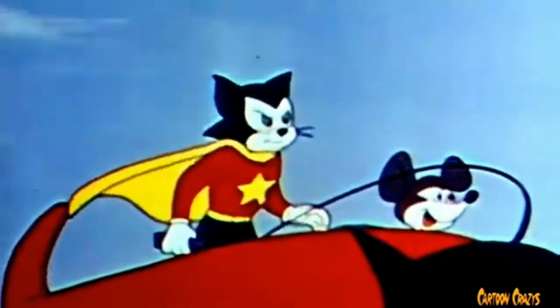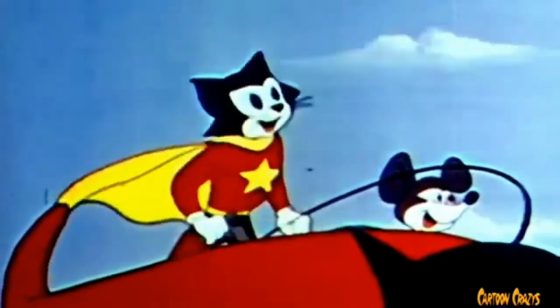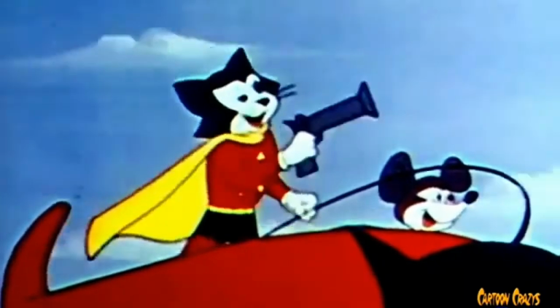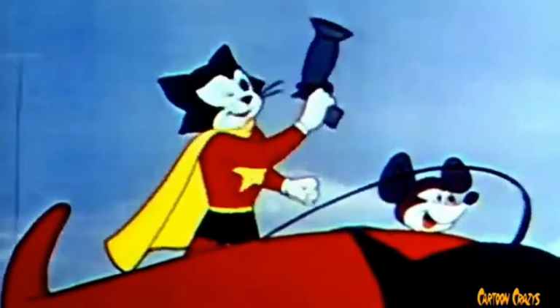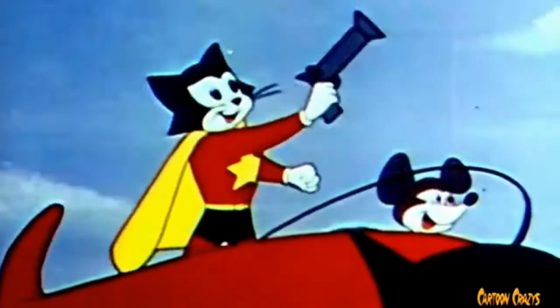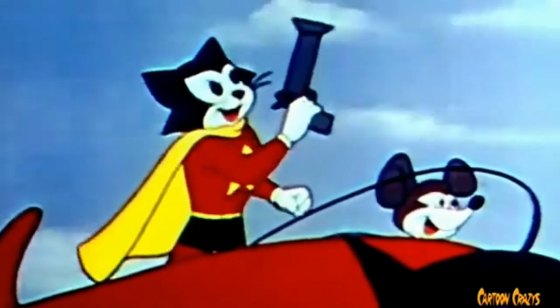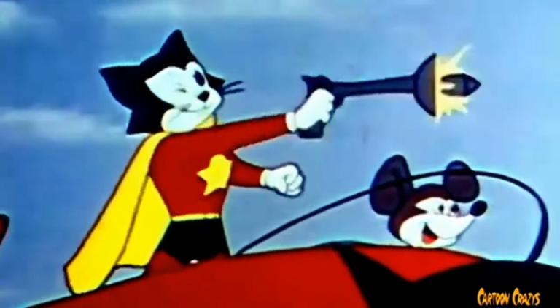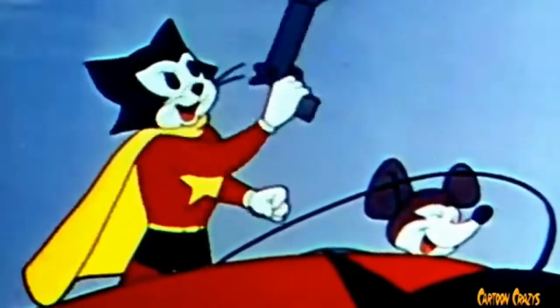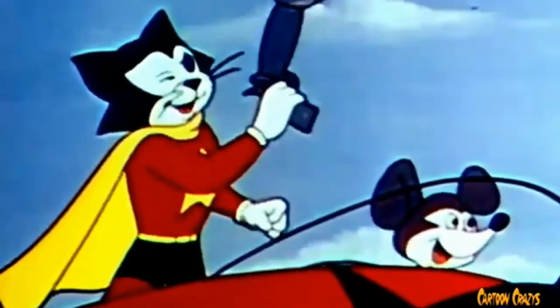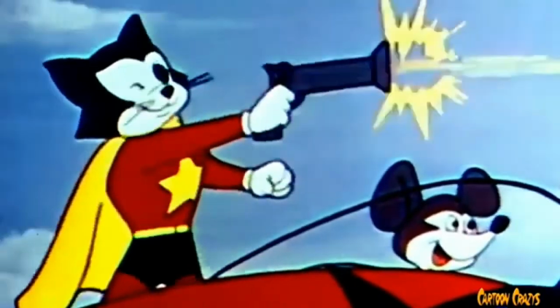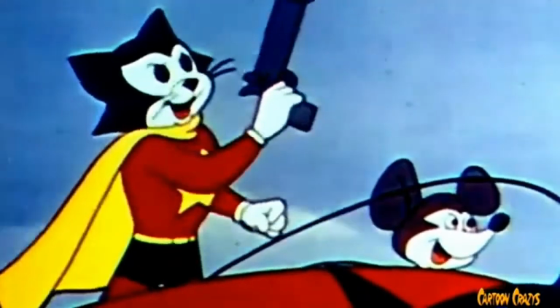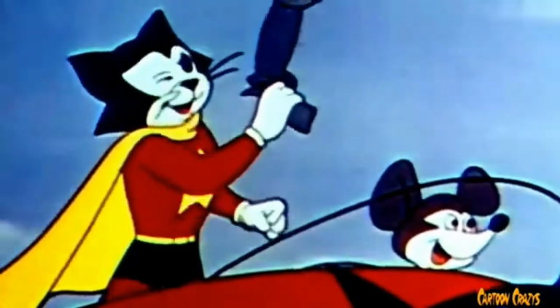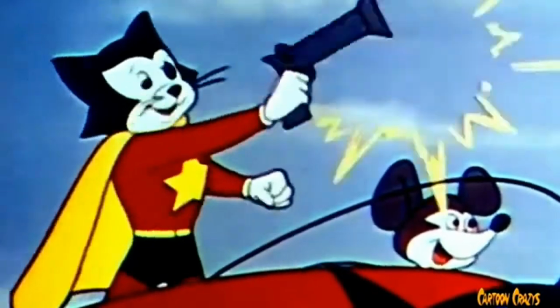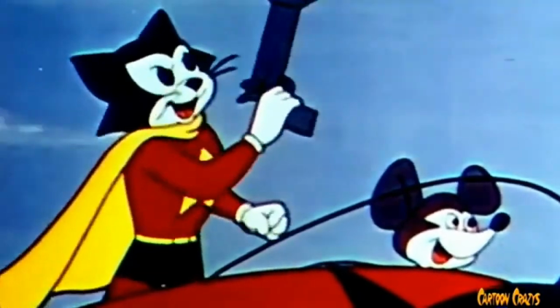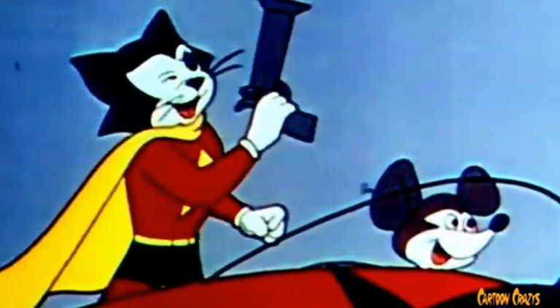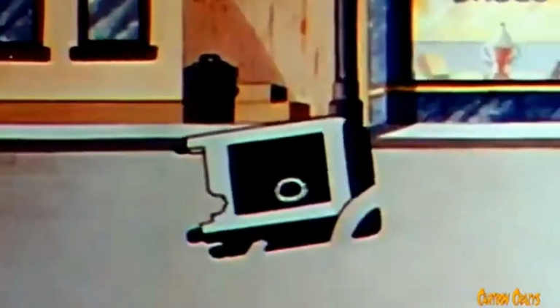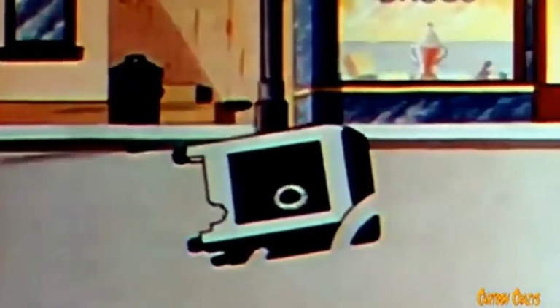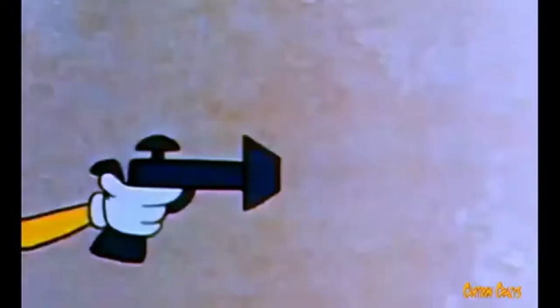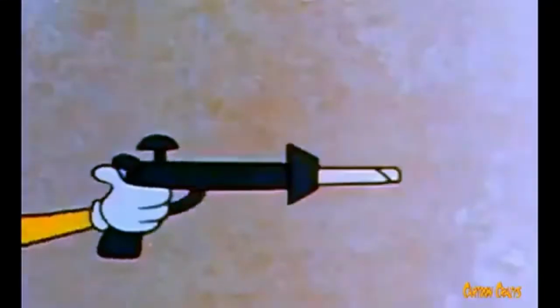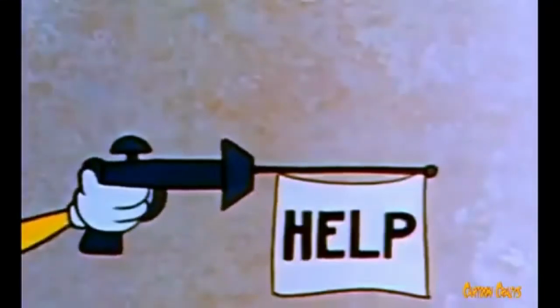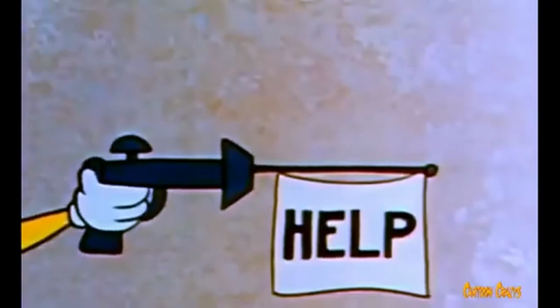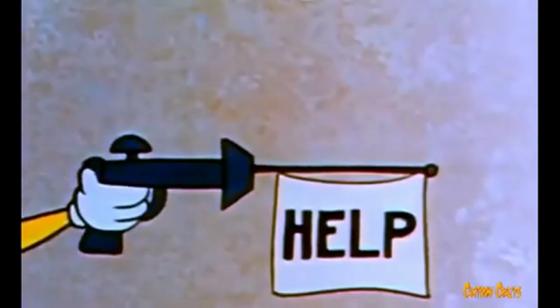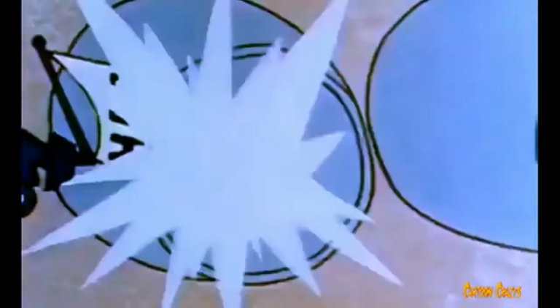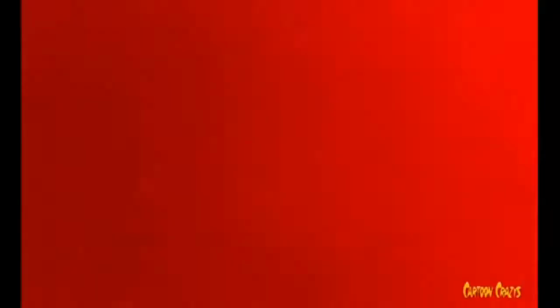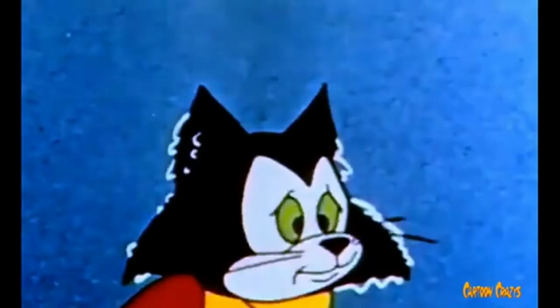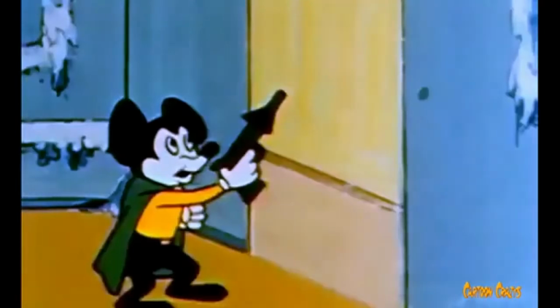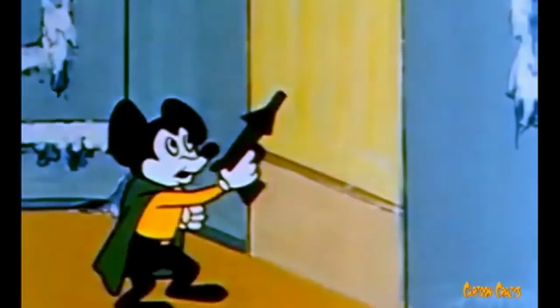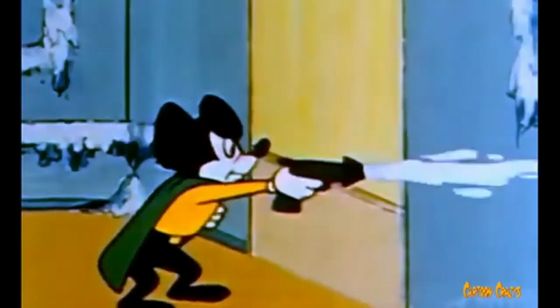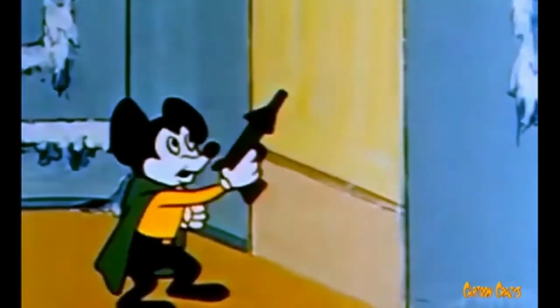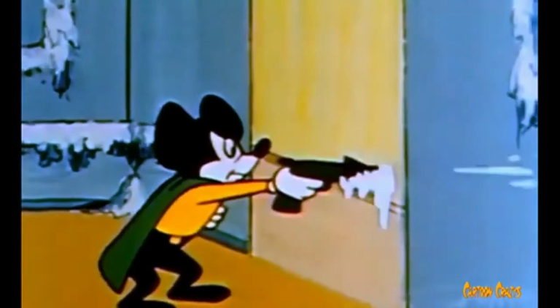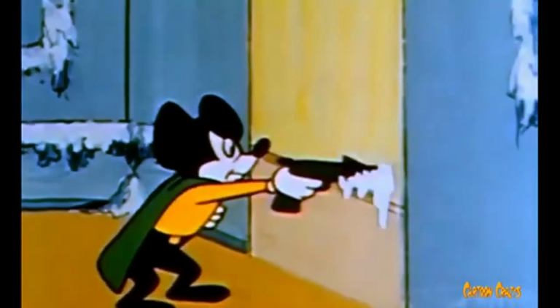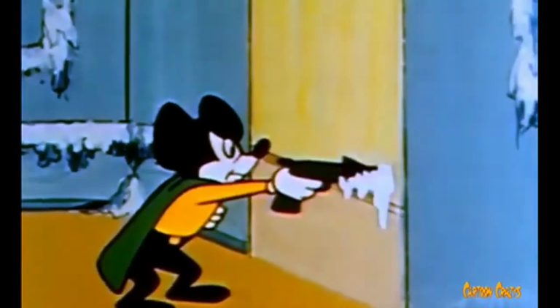He carries all his guns in his cape and he's got like multiple of them, dude. Dart guns, smoke guns, help guns, propeller guns. He has an ice gun, heat gun, dynamite gun, dude.